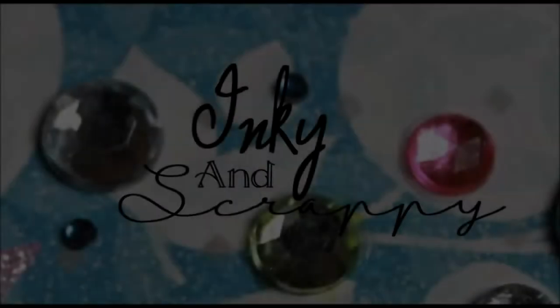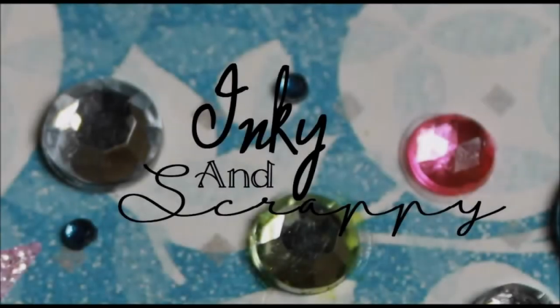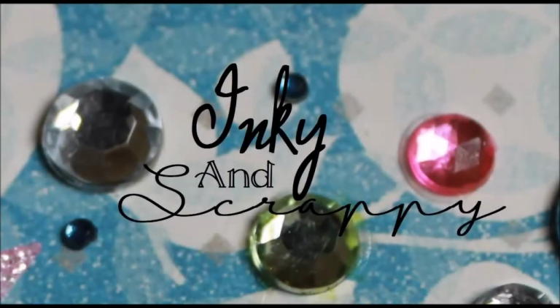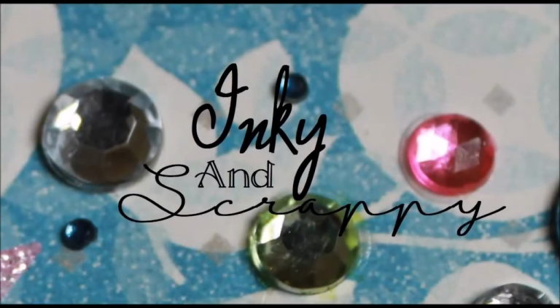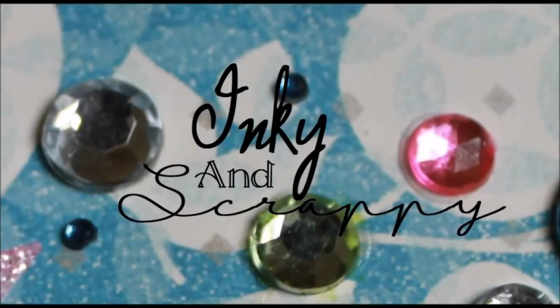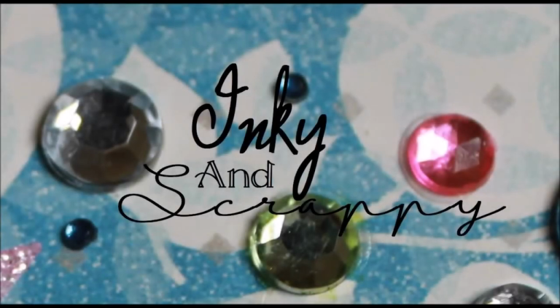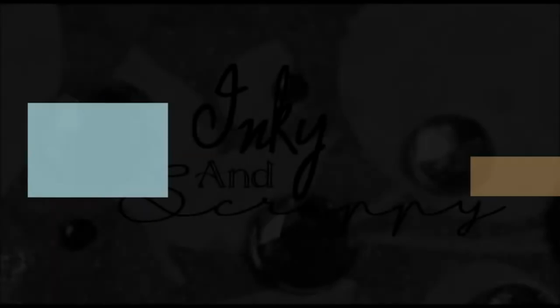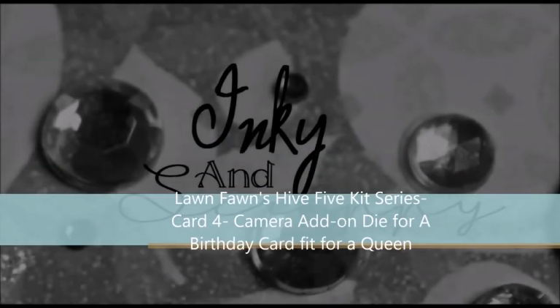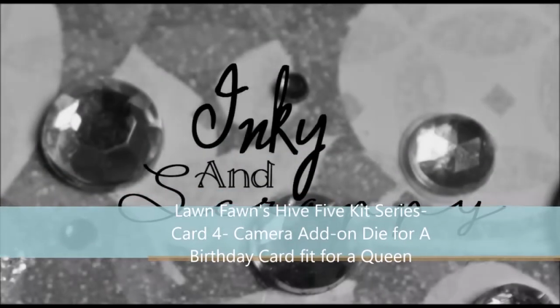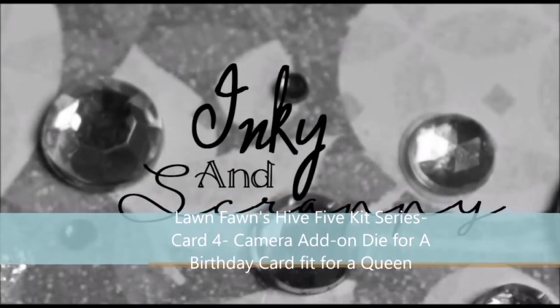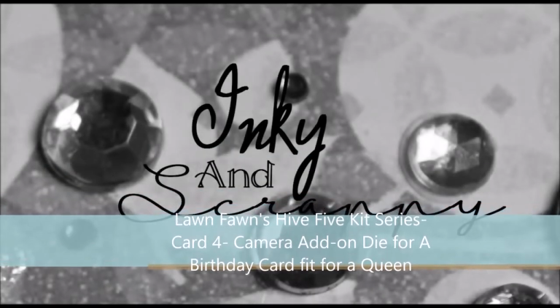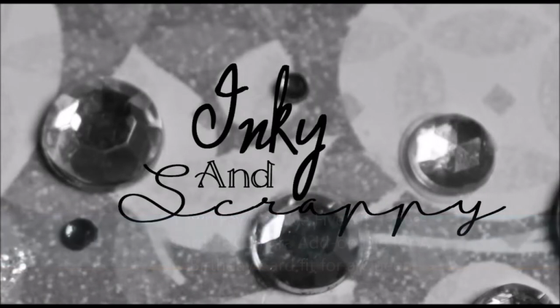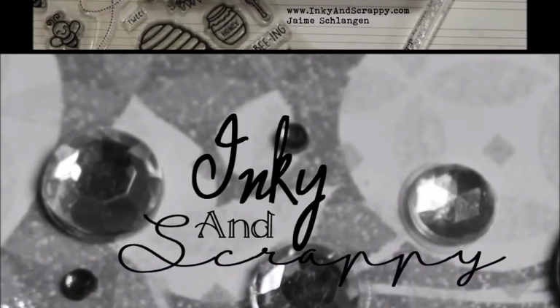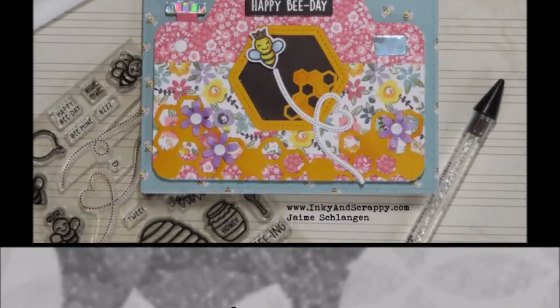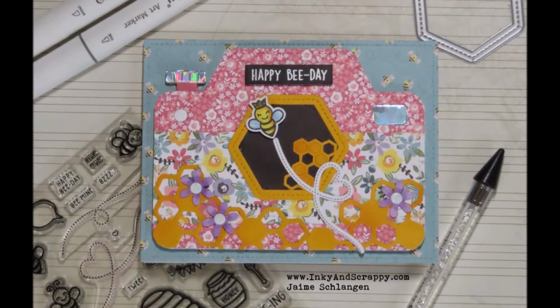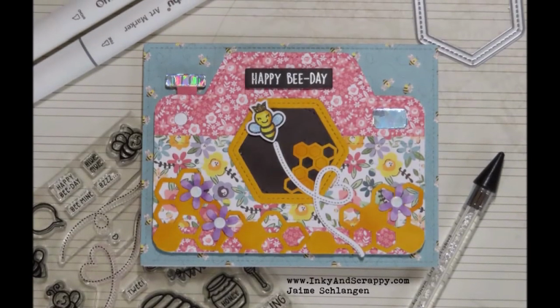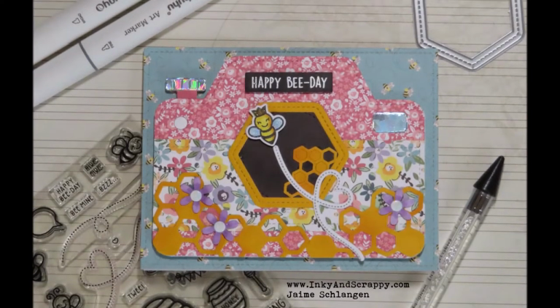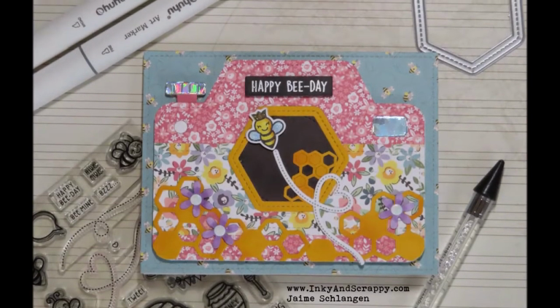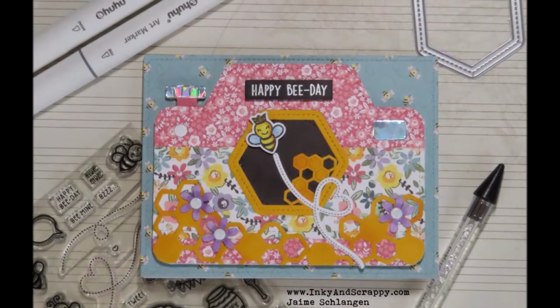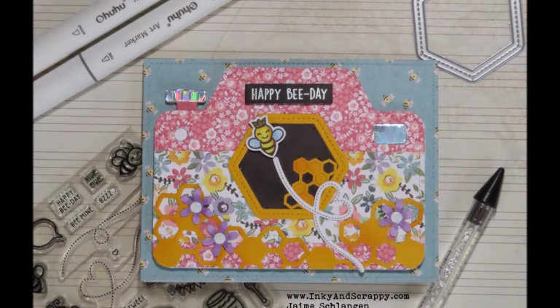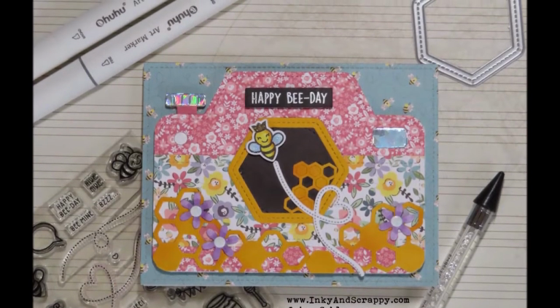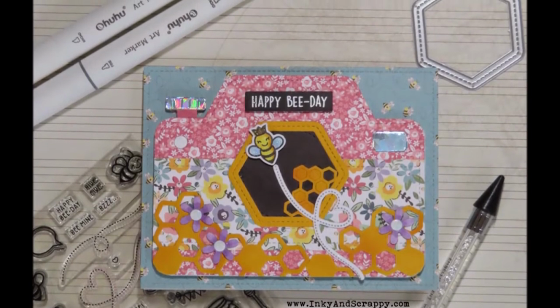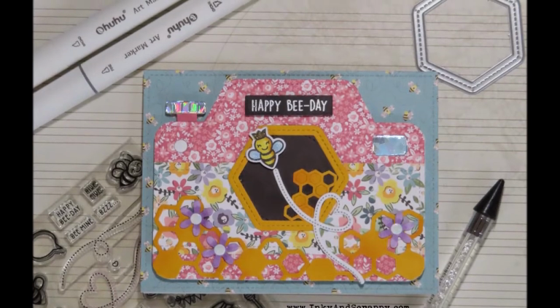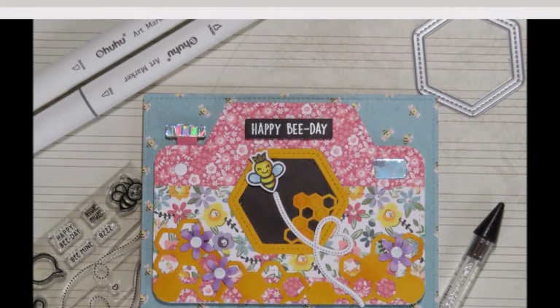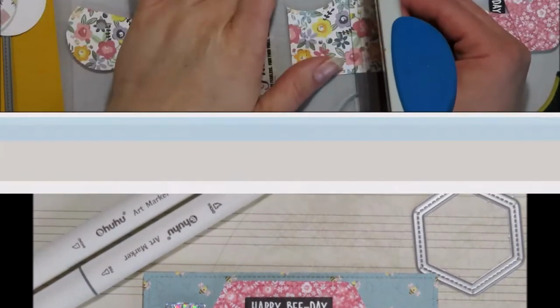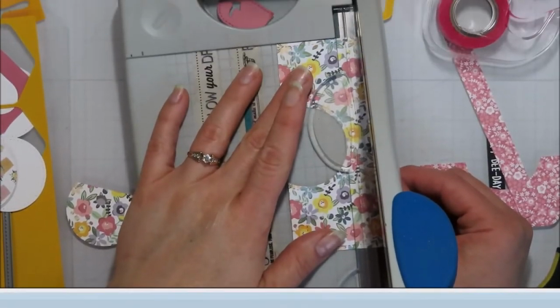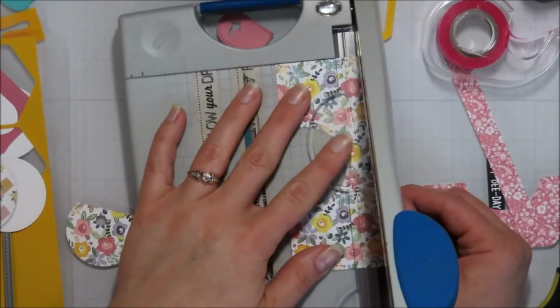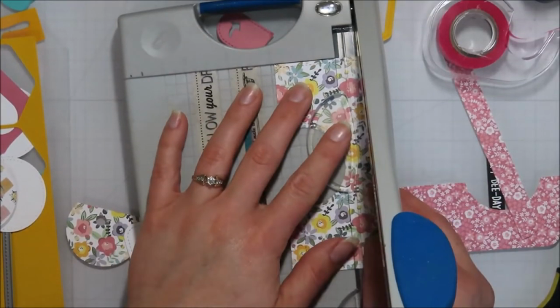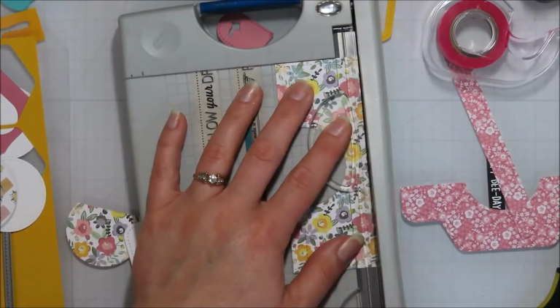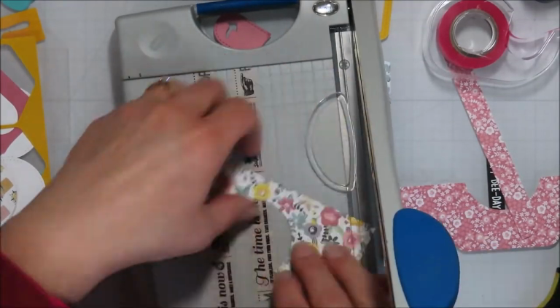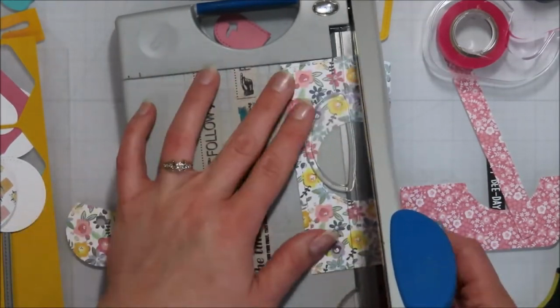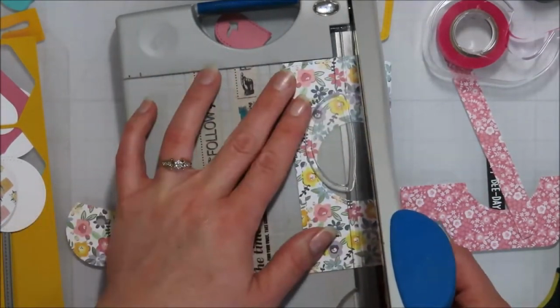Hello, Jamie from Inky and Scrappy, sharing with you today card four in my card series. This one is featuring Lawn Fawn's Hive 5 kit and that camera add-on, minus the Magic Irish this time.